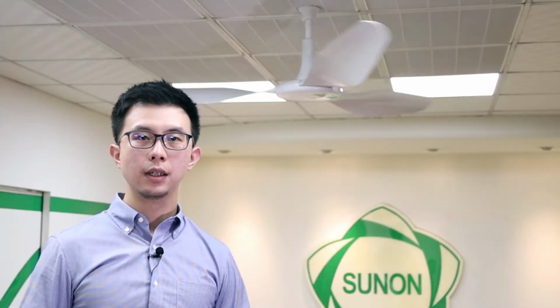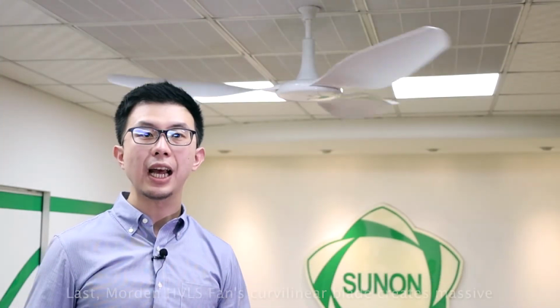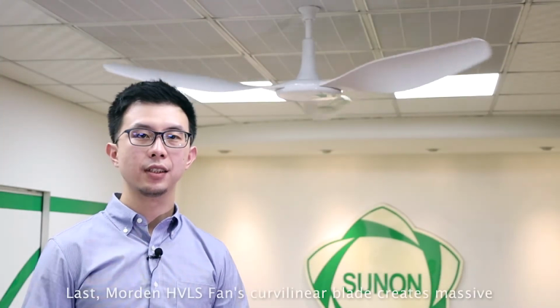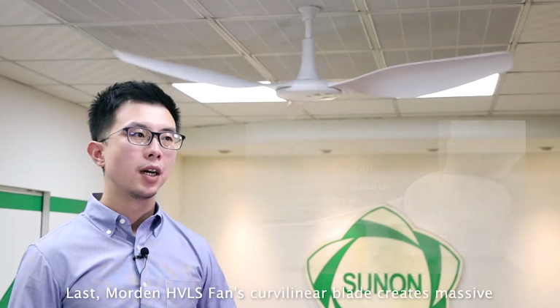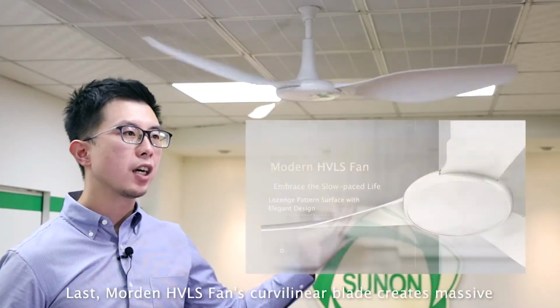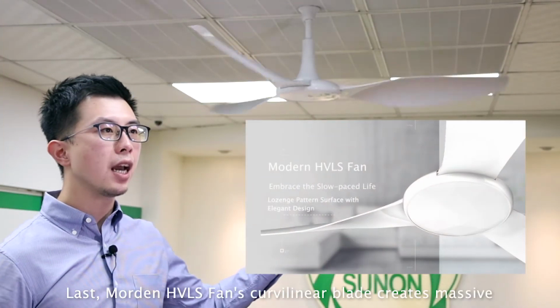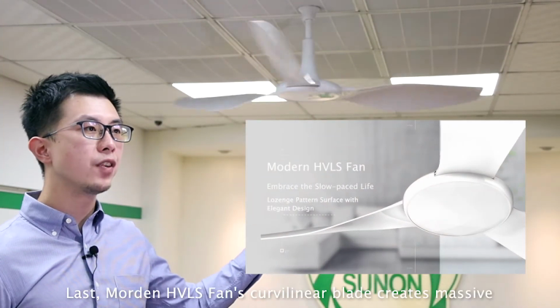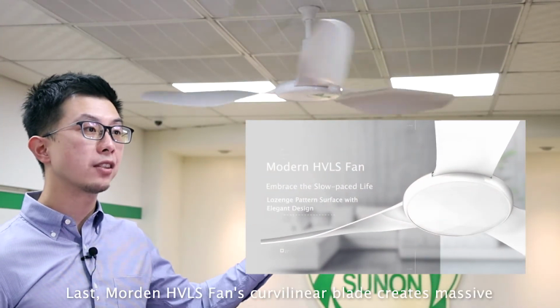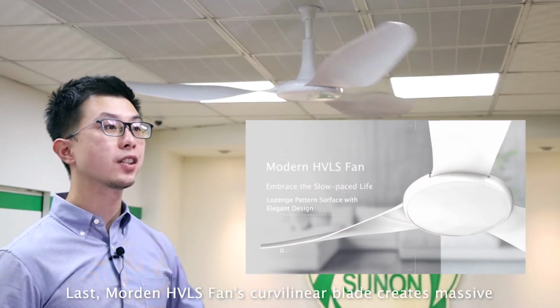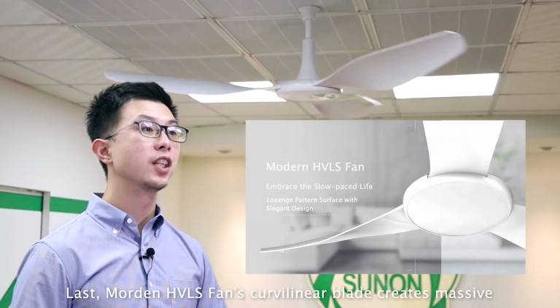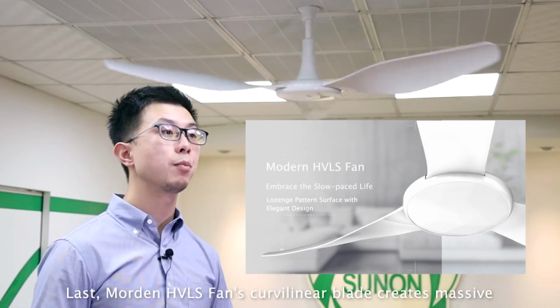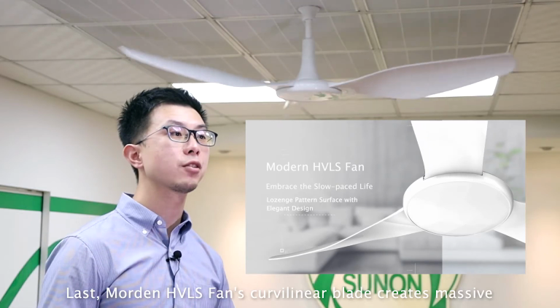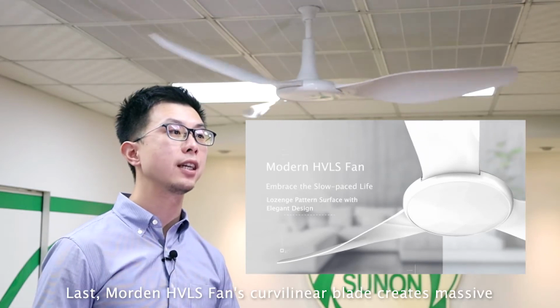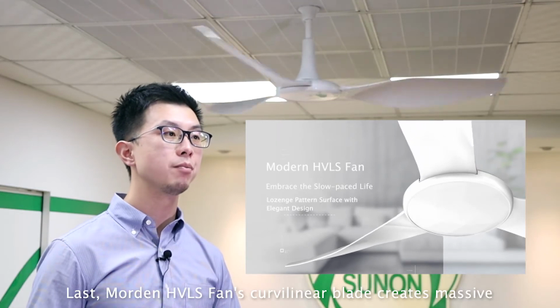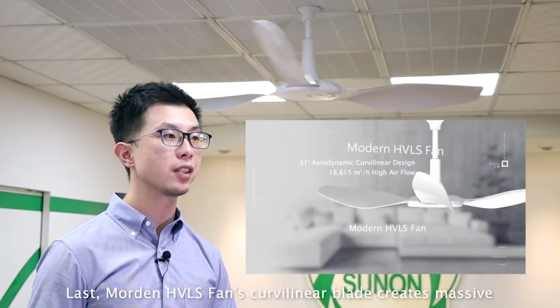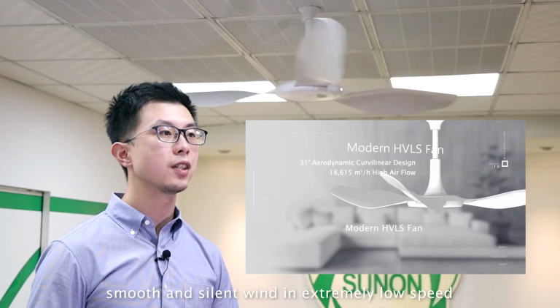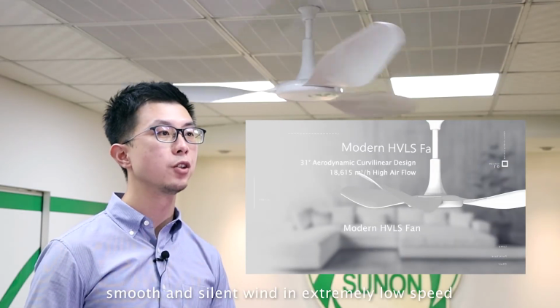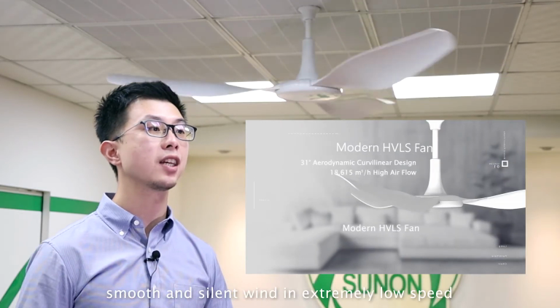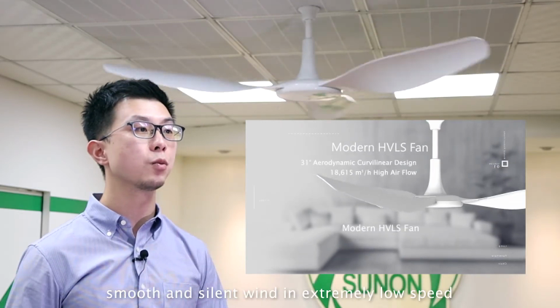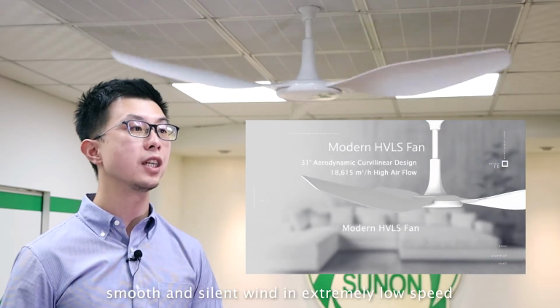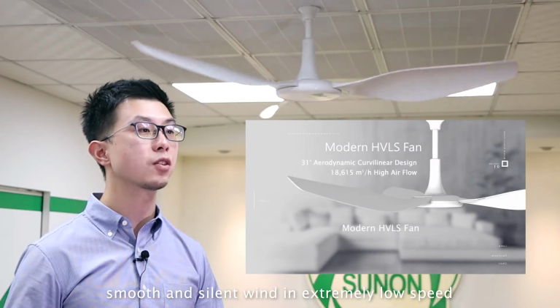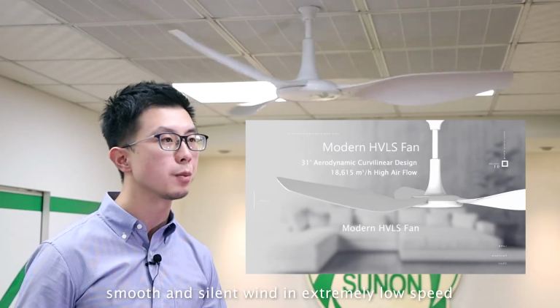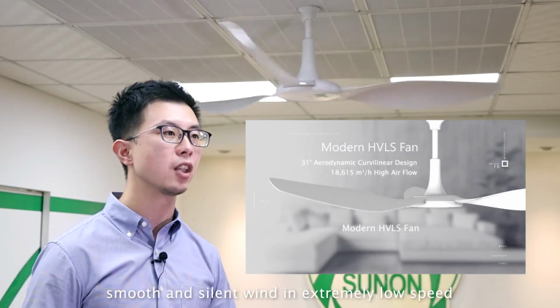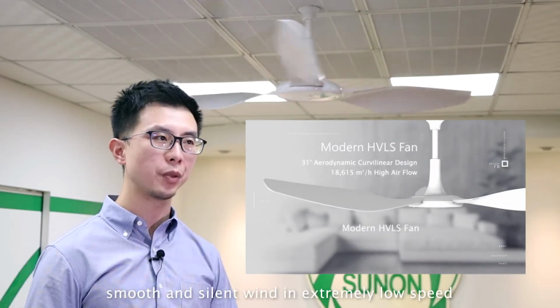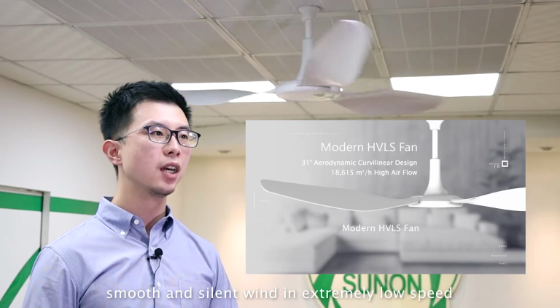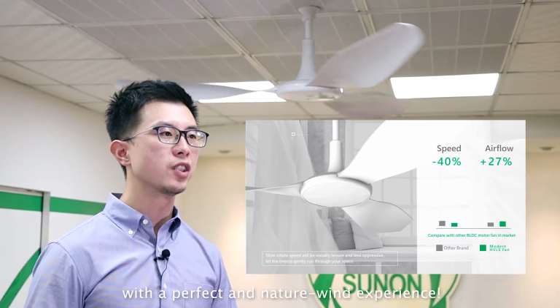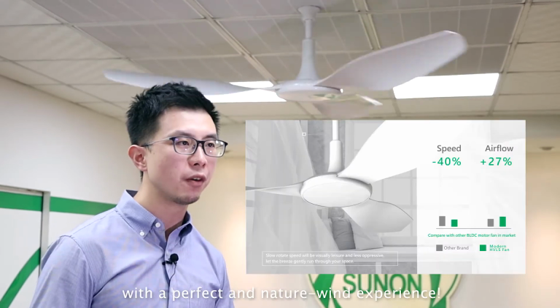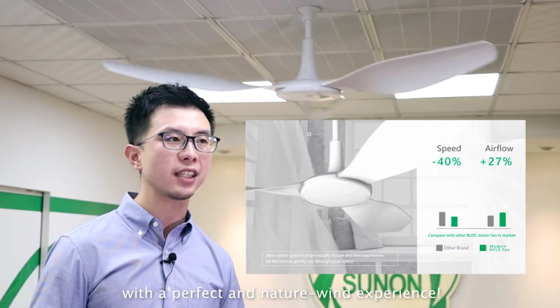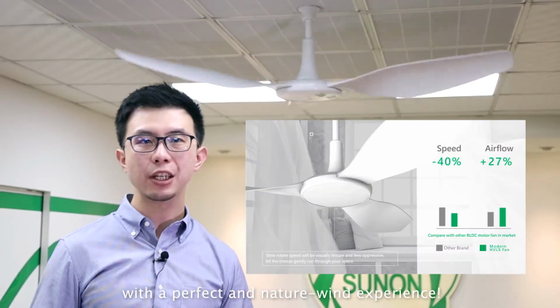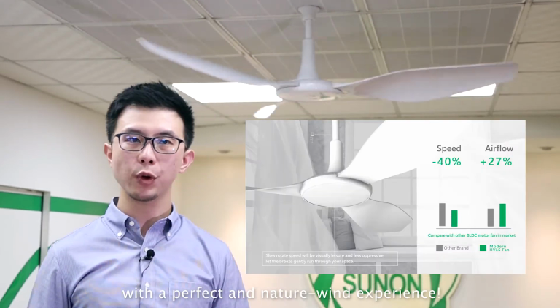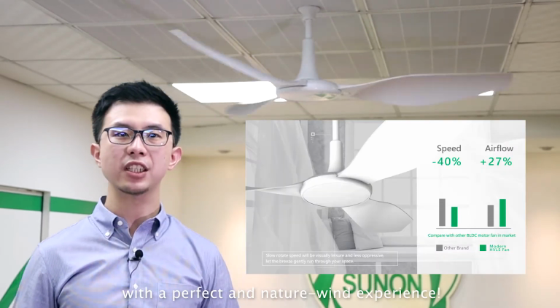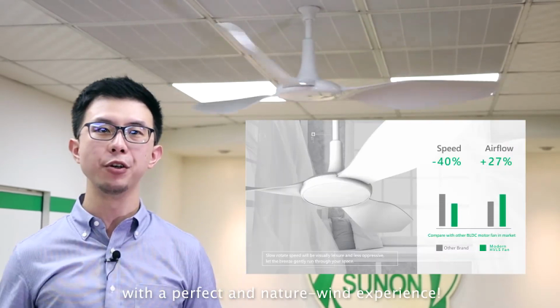Lastly, modern HVOS fans' Carvelinia Blatt creates massive, smooth, and silent wind at extremely low speed, delivering a perfect and natural wind experience.